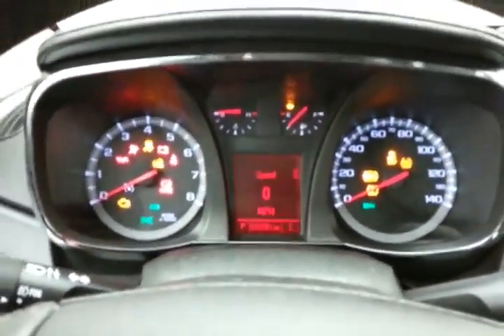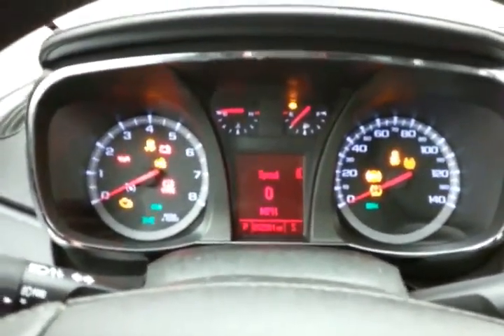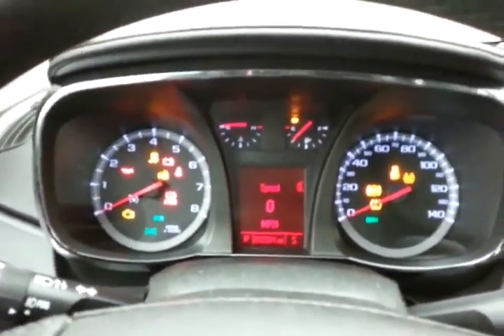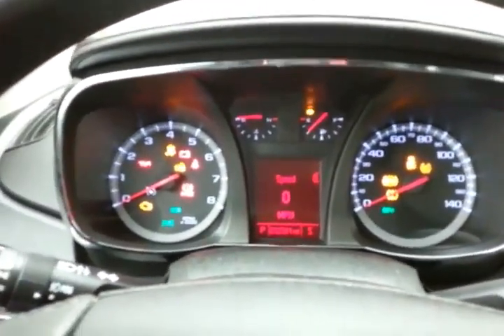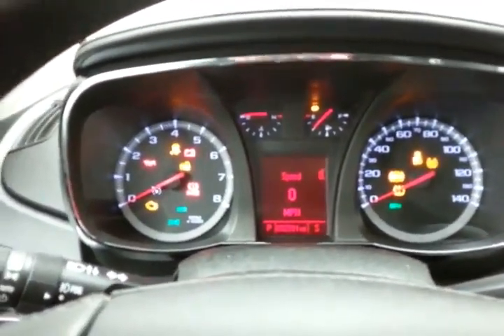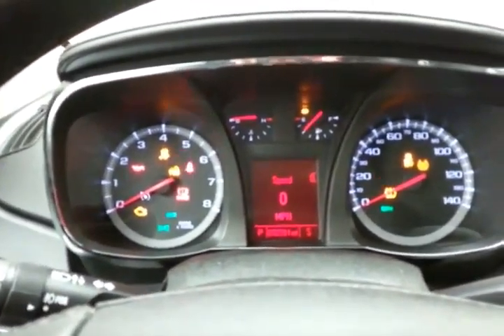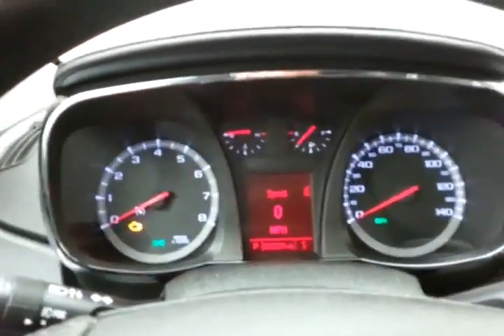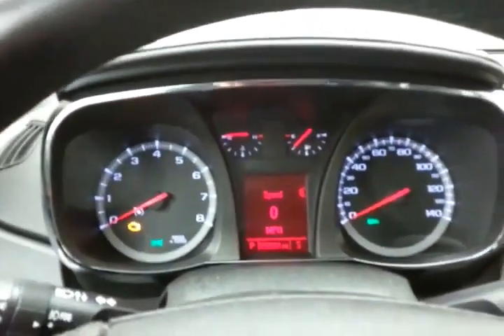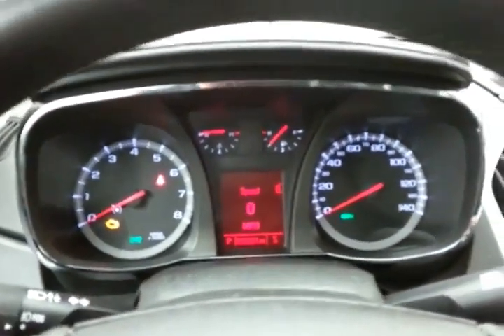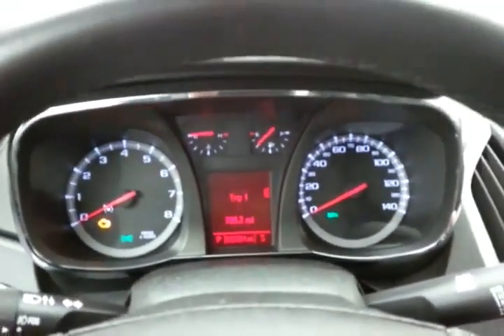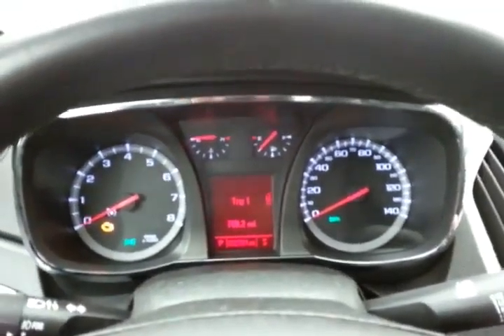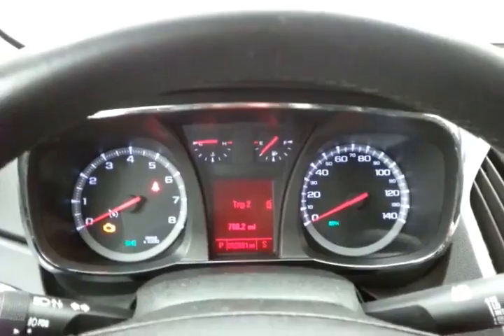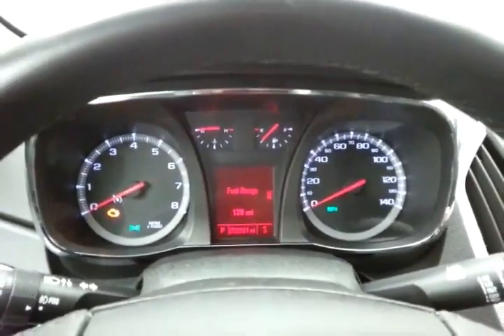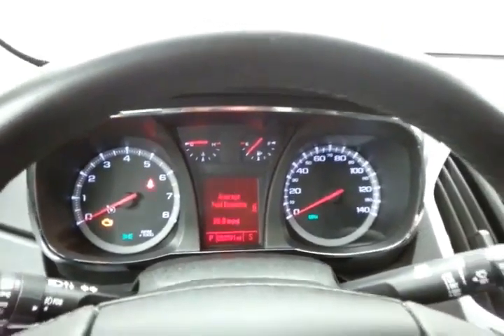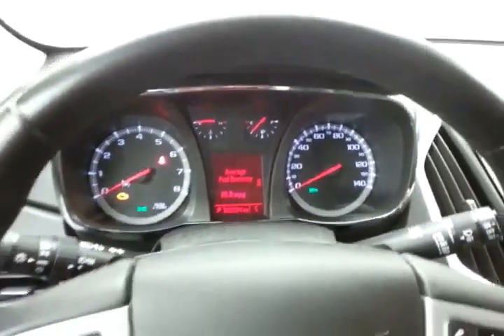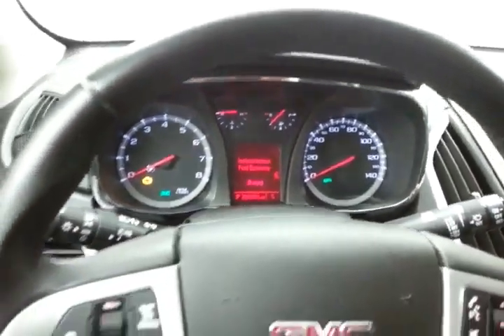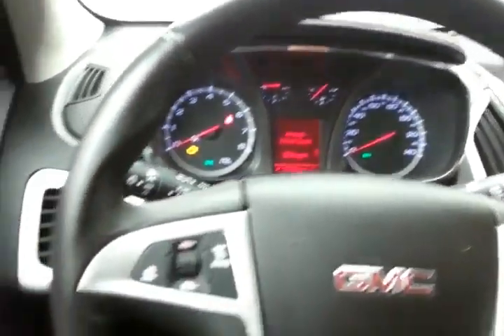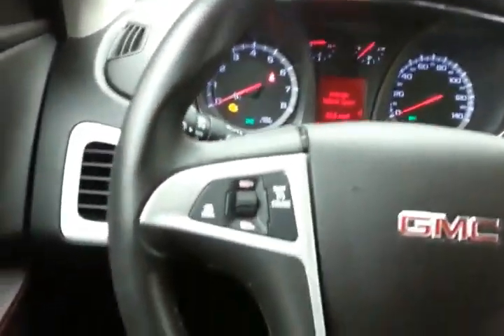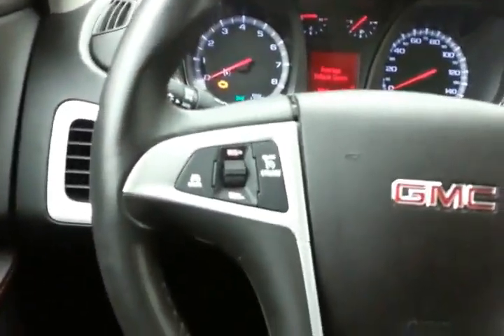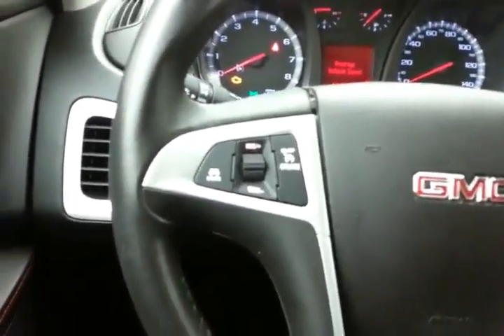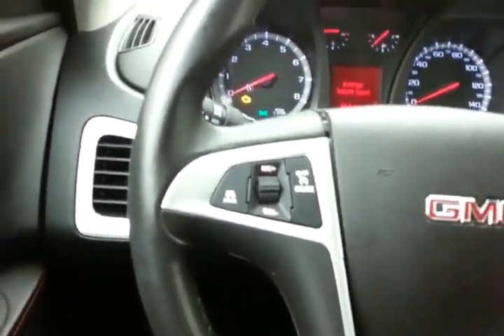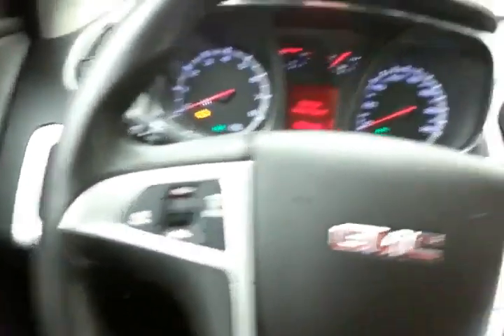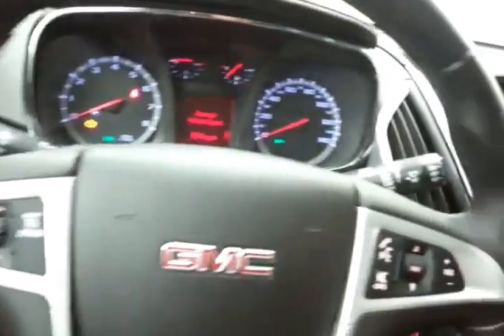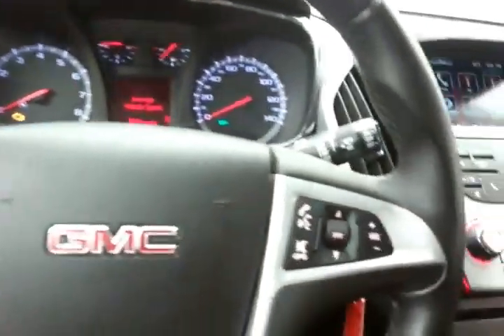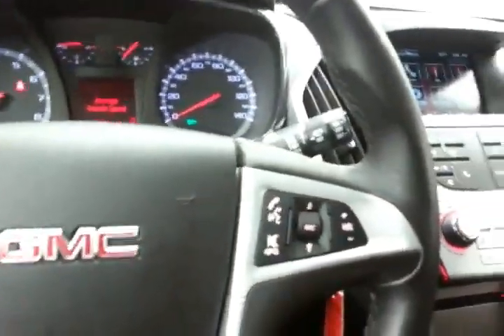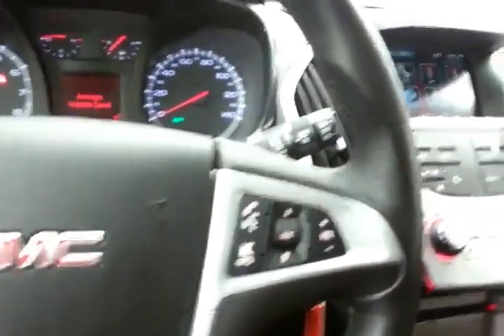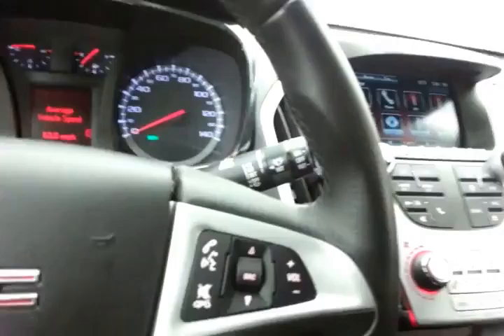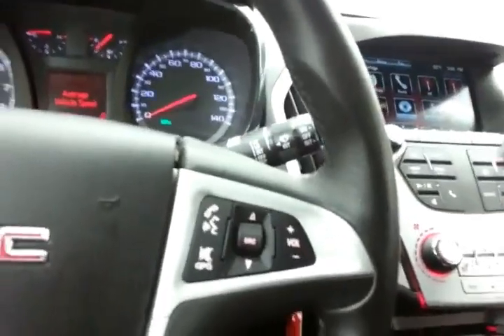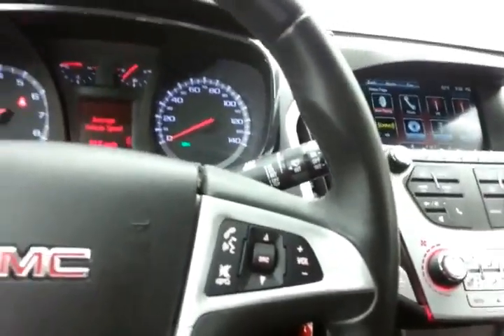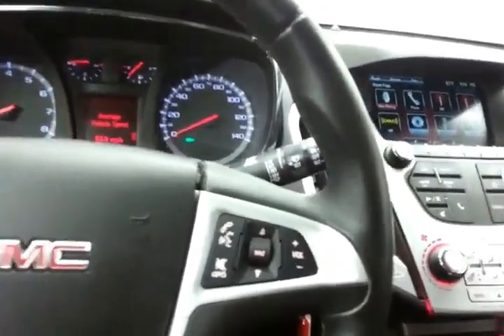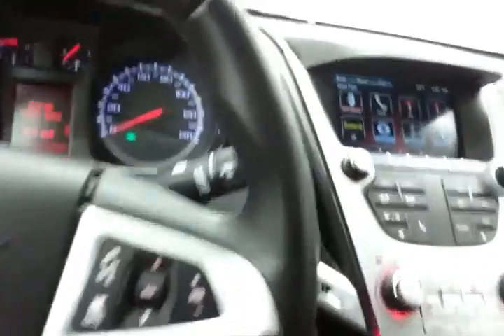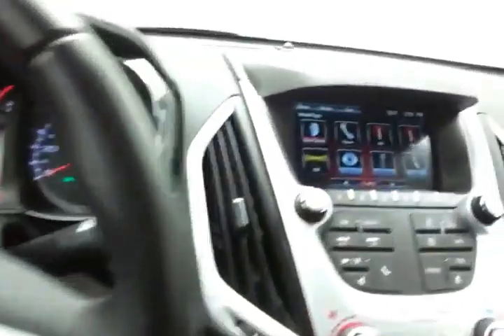There are large, easy-to-read gauges and the driver information system. Cruise control is included, along with steering wheel-mounted audio controls so you can keep your hands on the wheel.